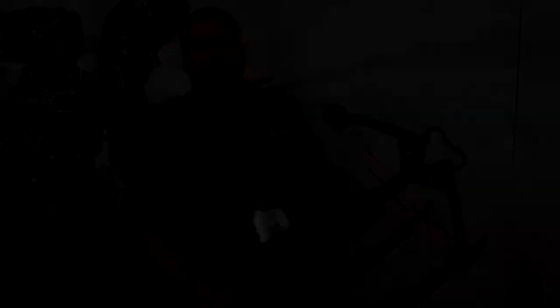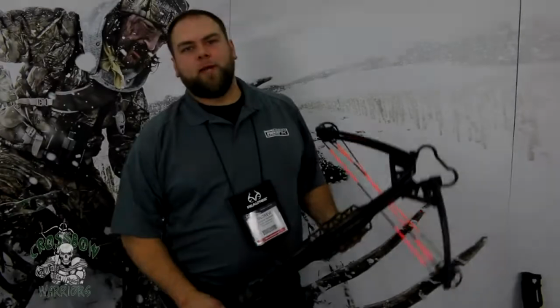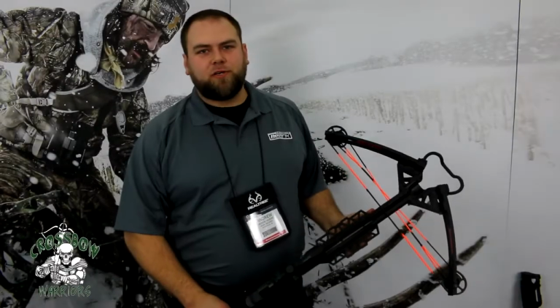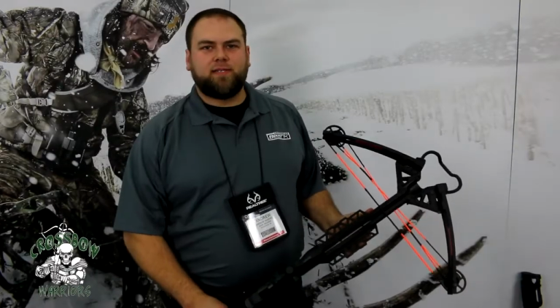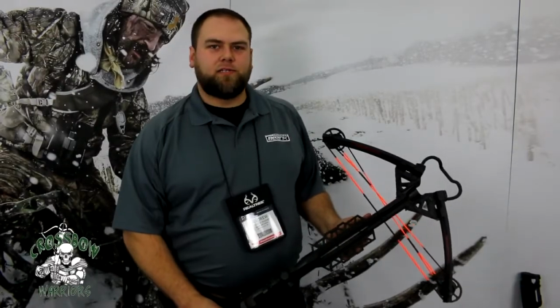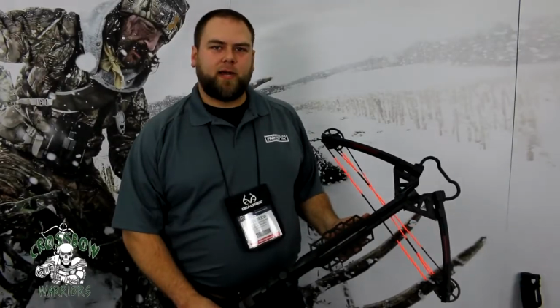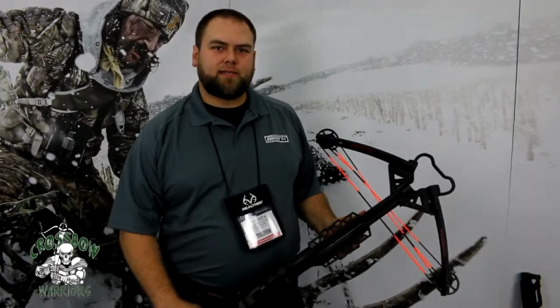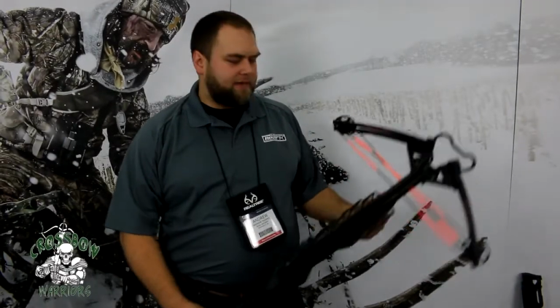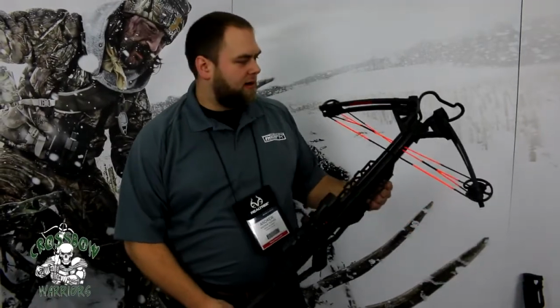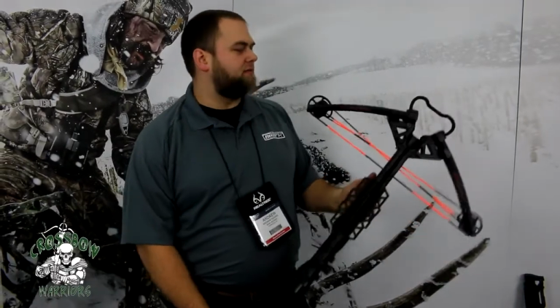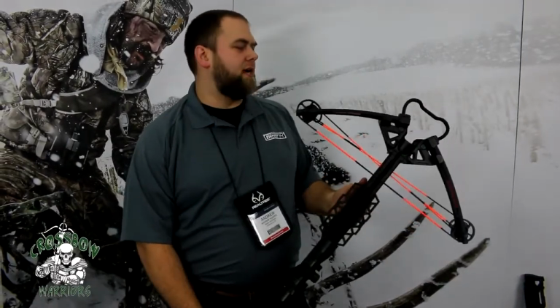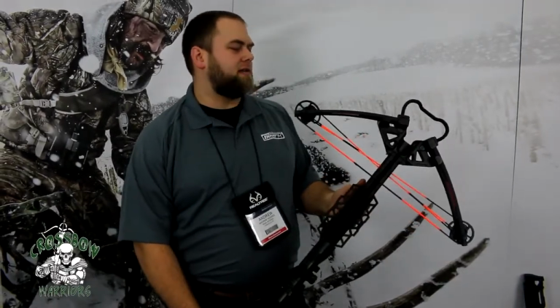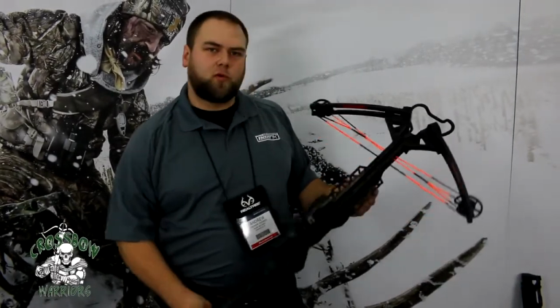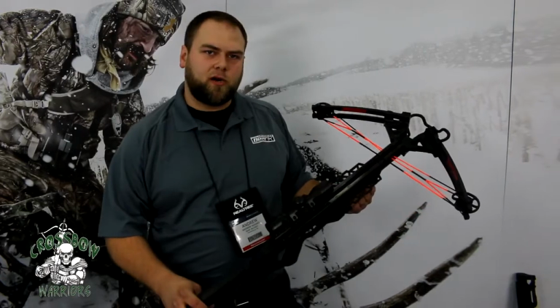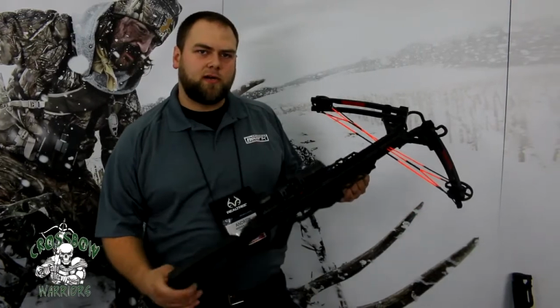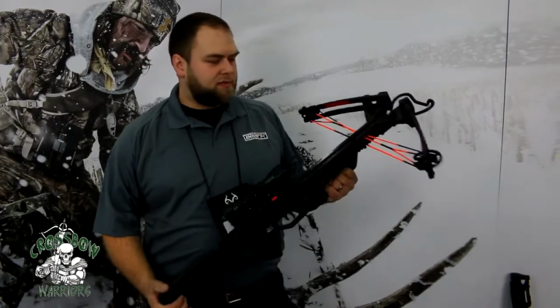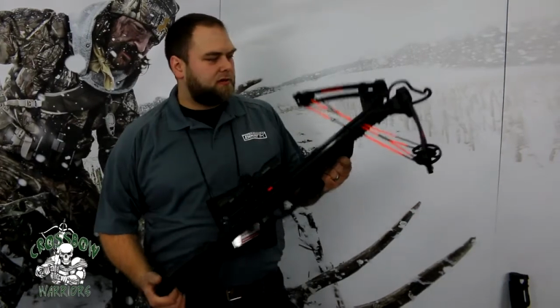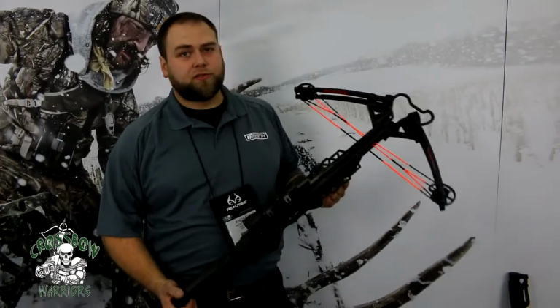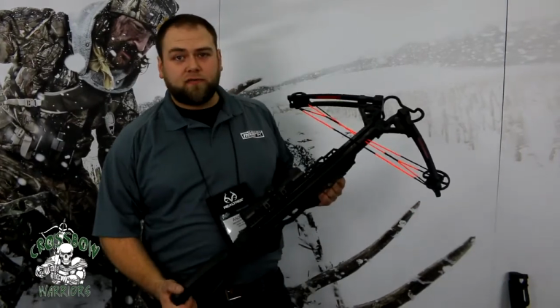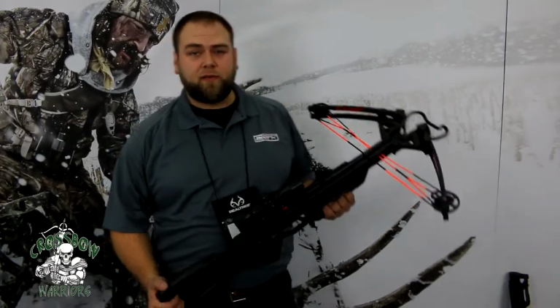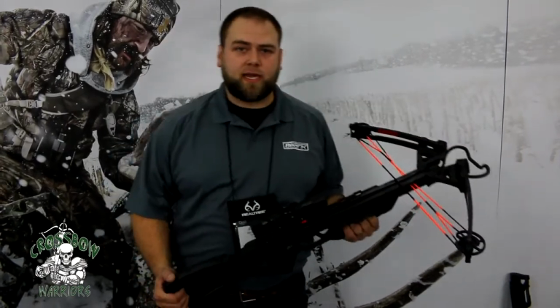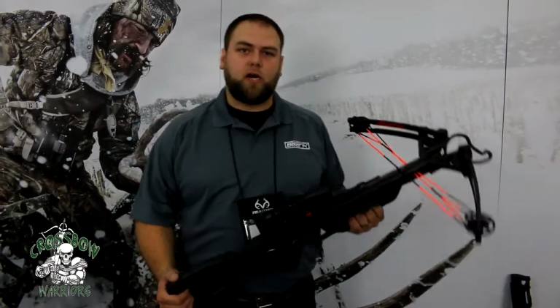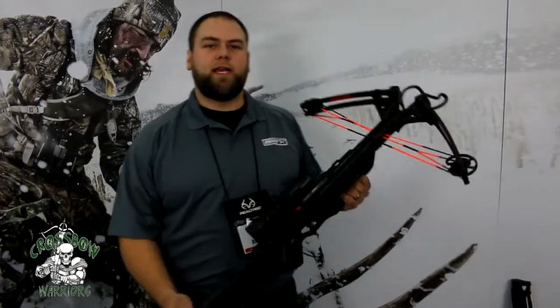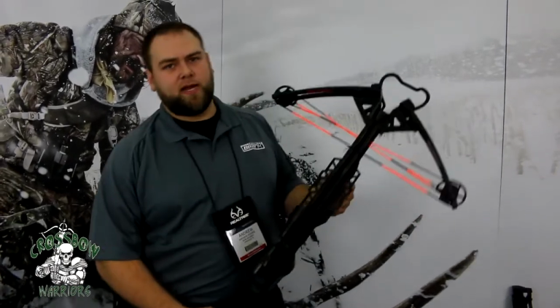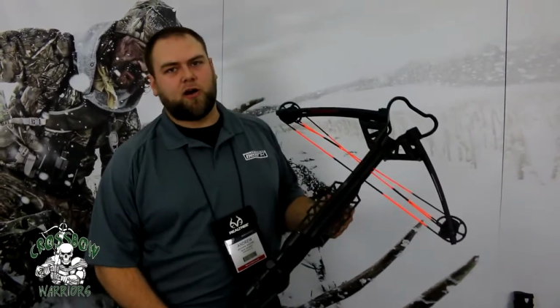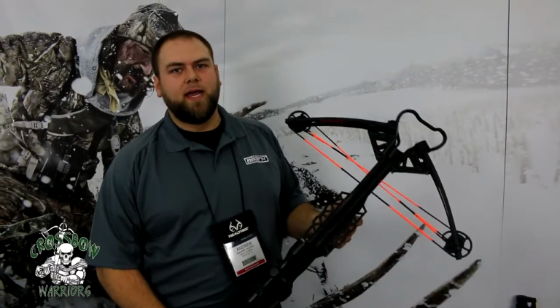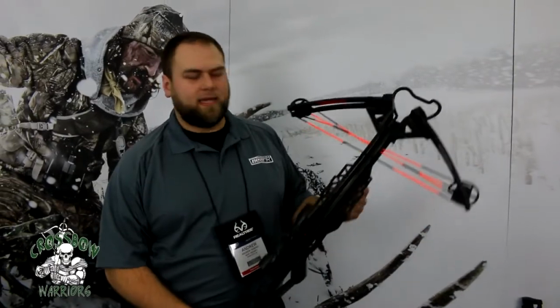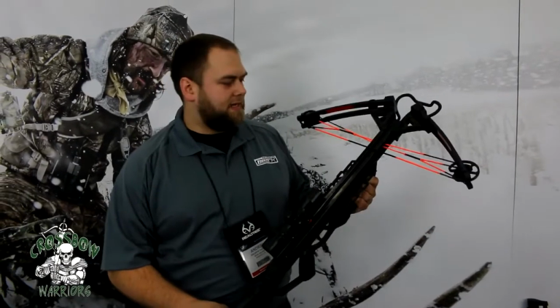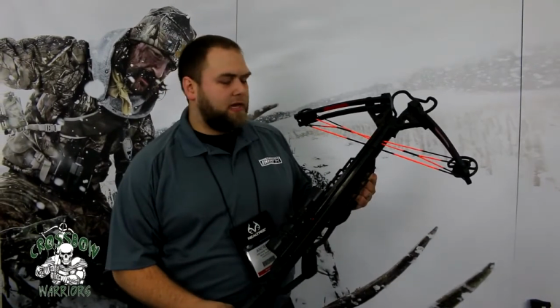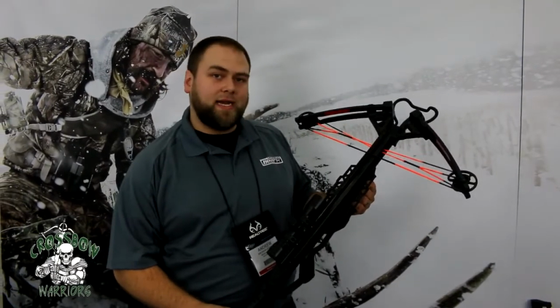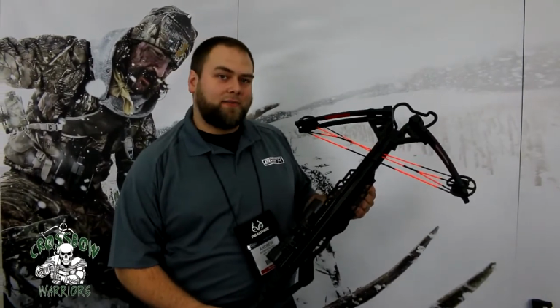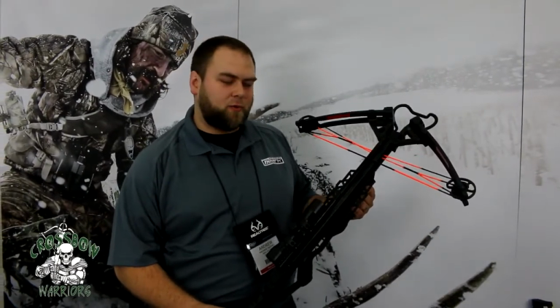Hi, I'm Andrew Hughes, the lead design engineer for Bear X. I've got the brand new Bear X Fortis bow here. This bow shoots 350 feet per second at 180 pounds of draw weight at a $399 price point.